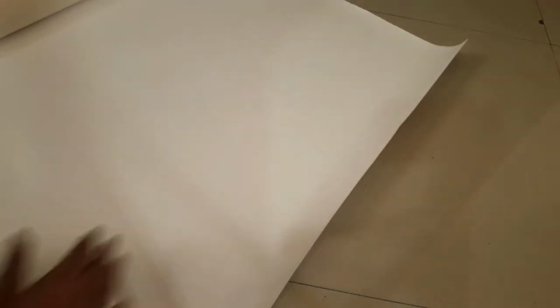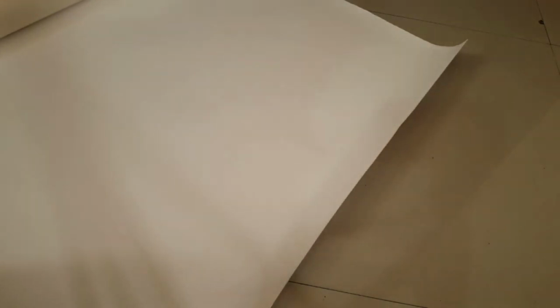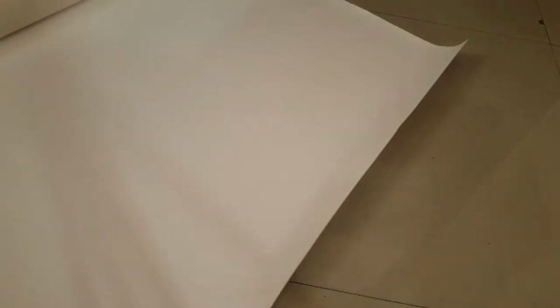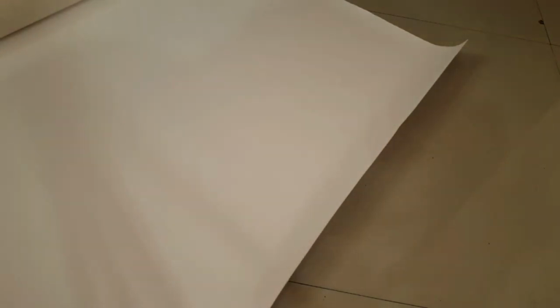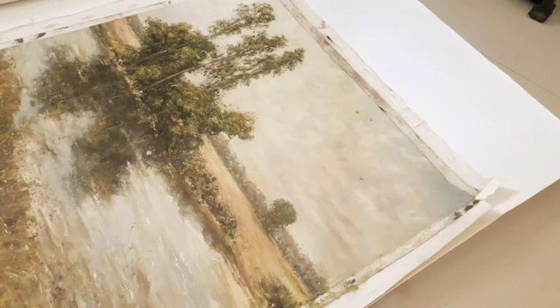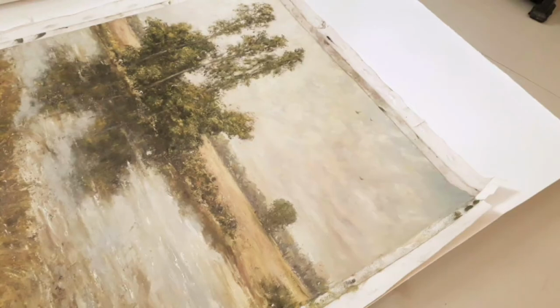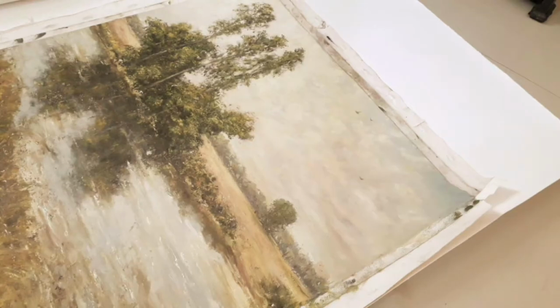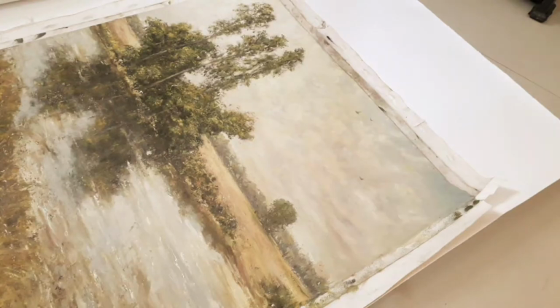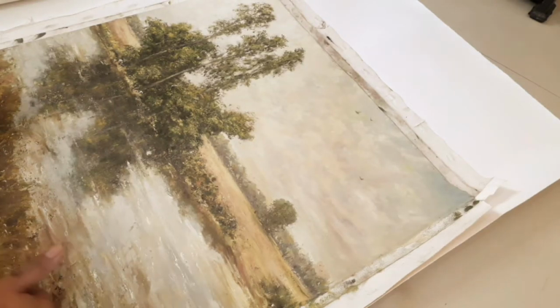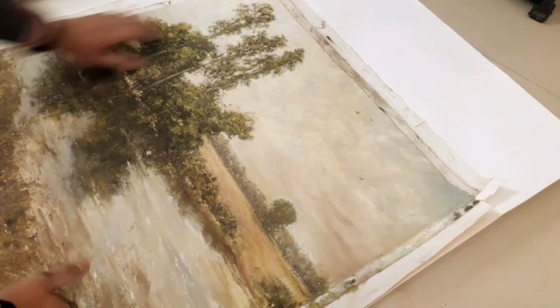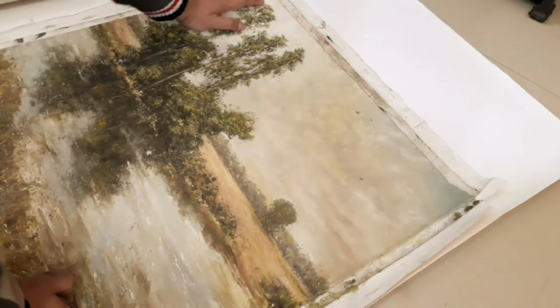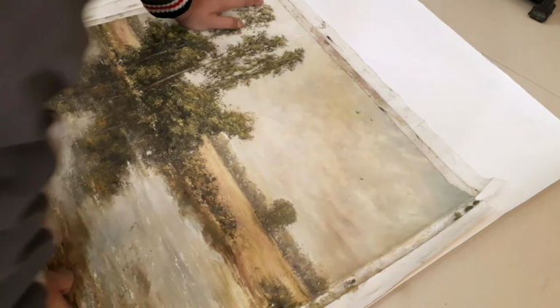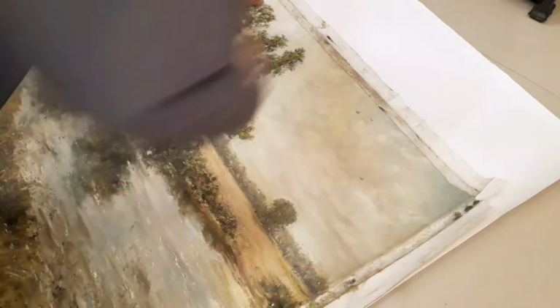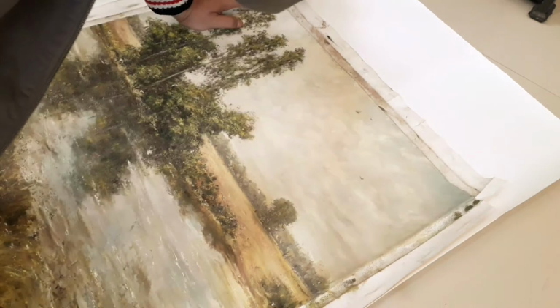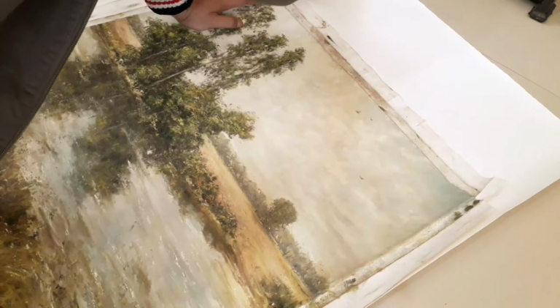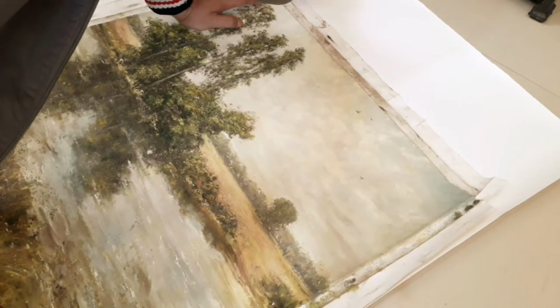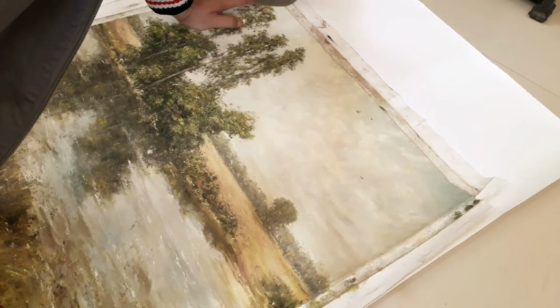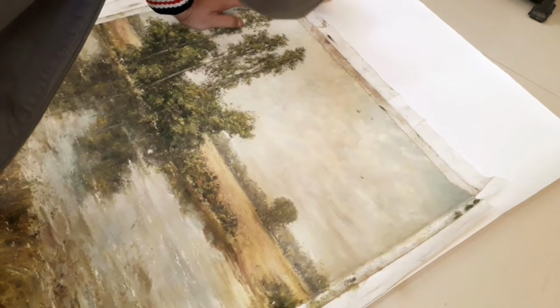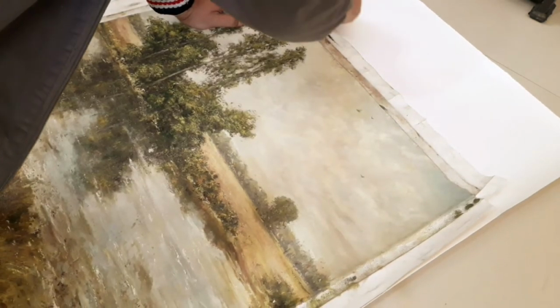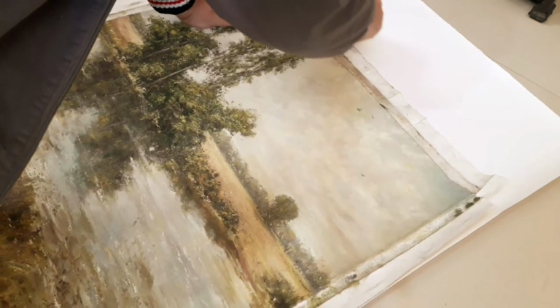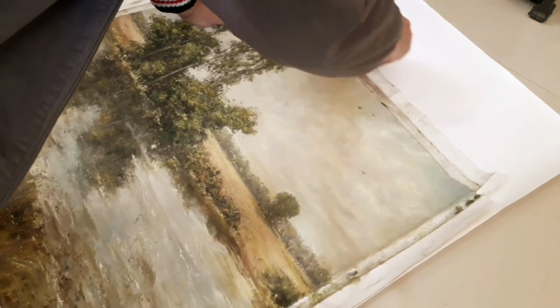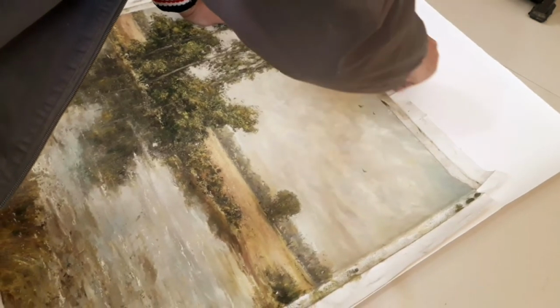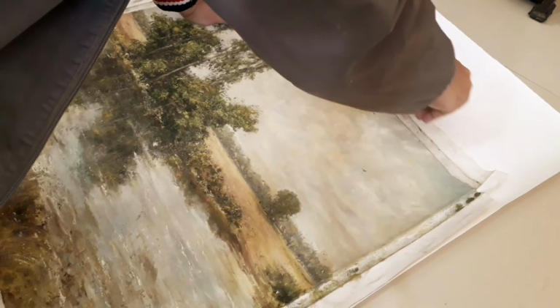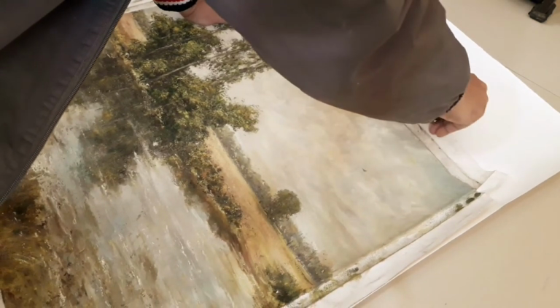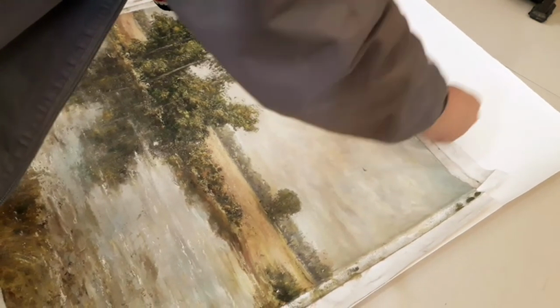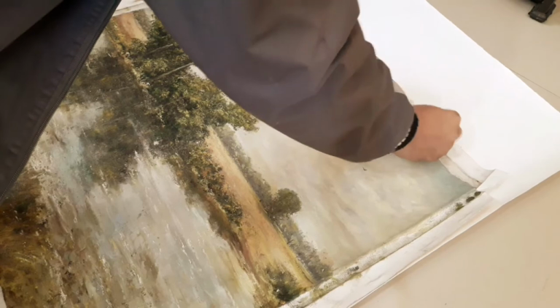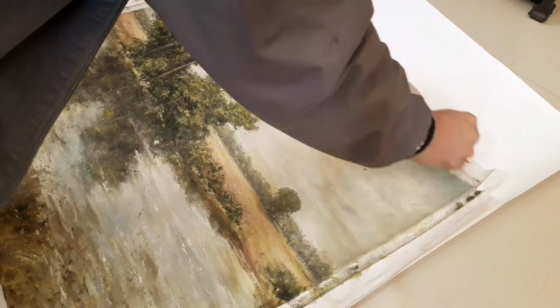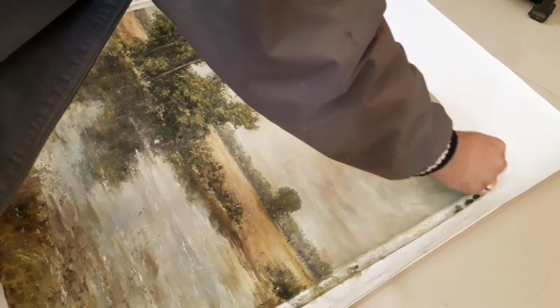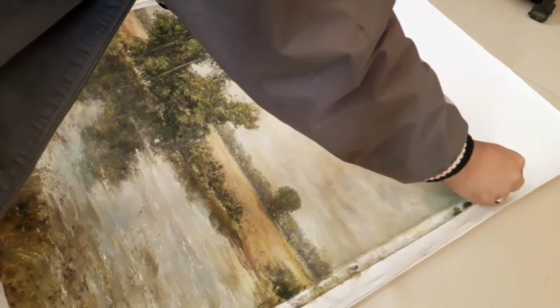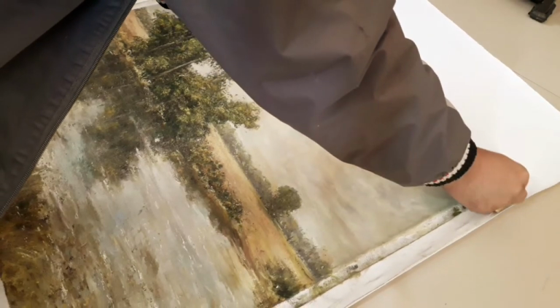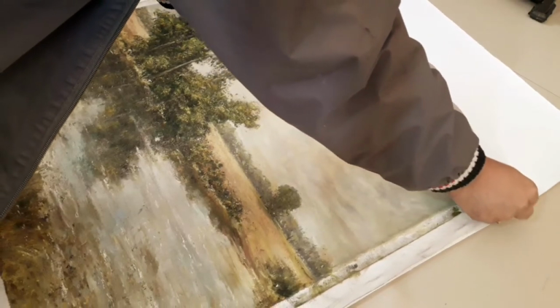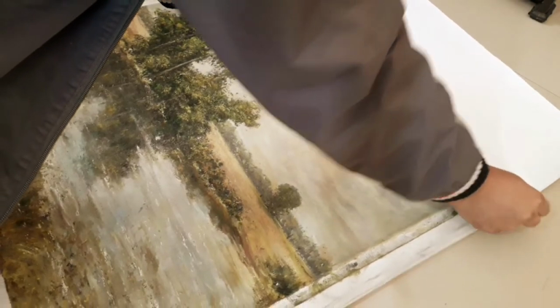I'm stretching it out widespread, and this is the previous canvas that I removed. I'm going to use that for the size reference, and I'm using a pencil to mark the canvas where to cut it.